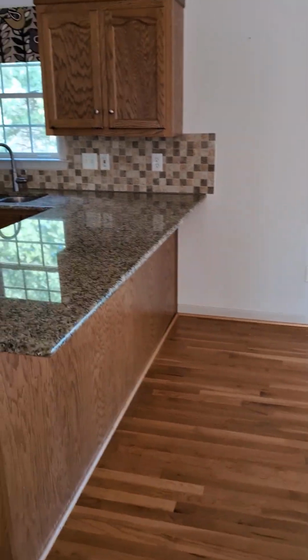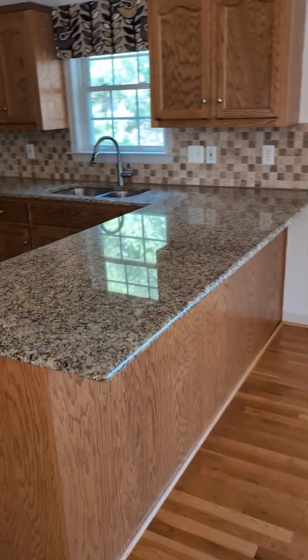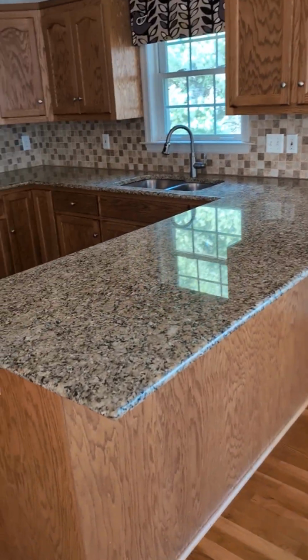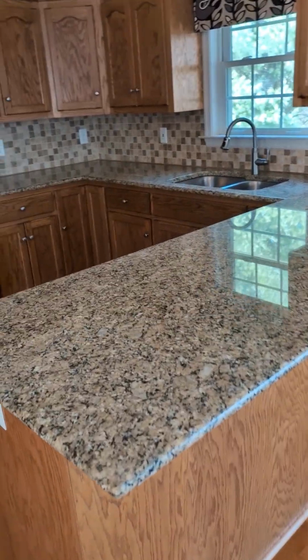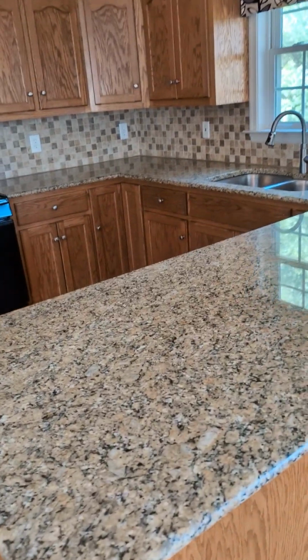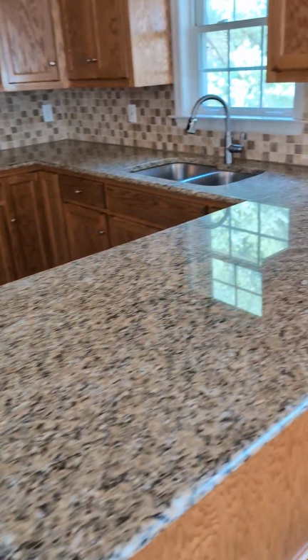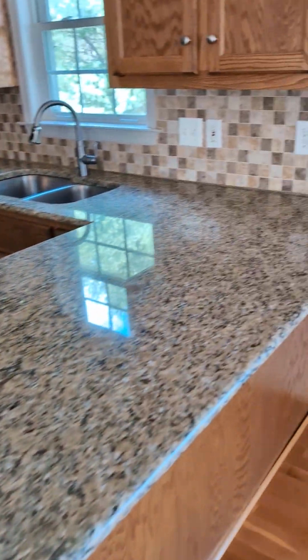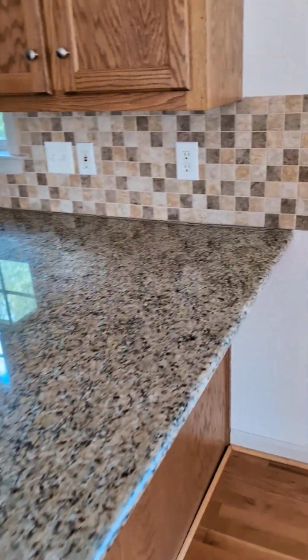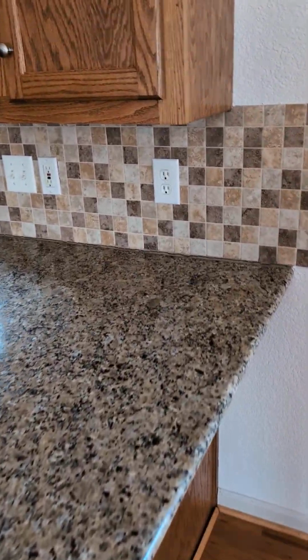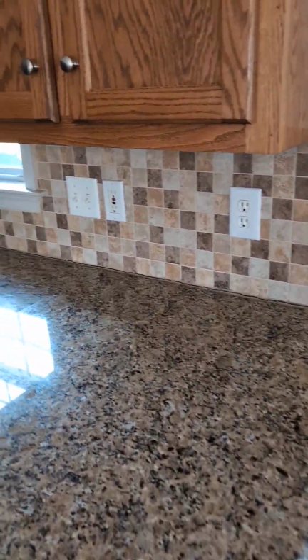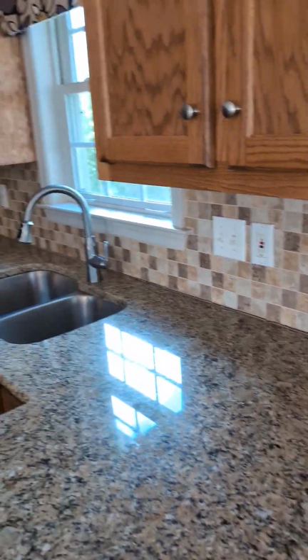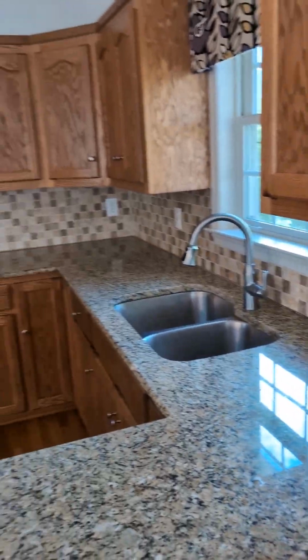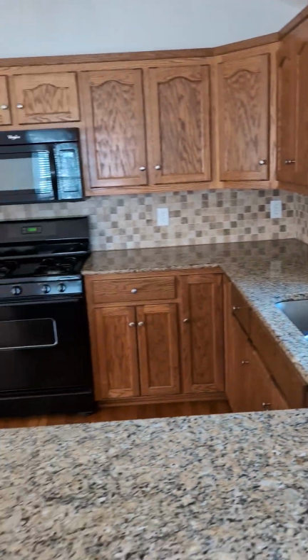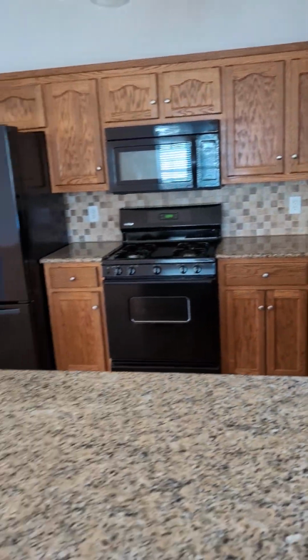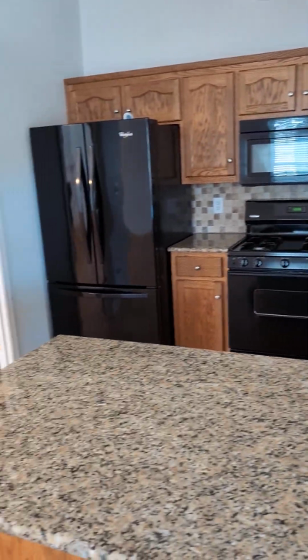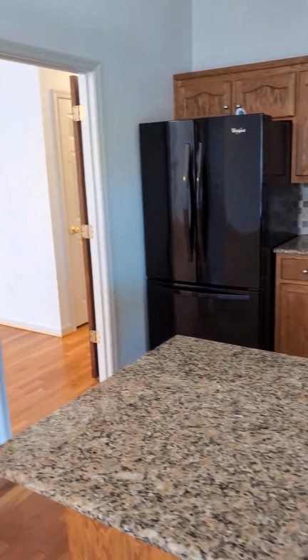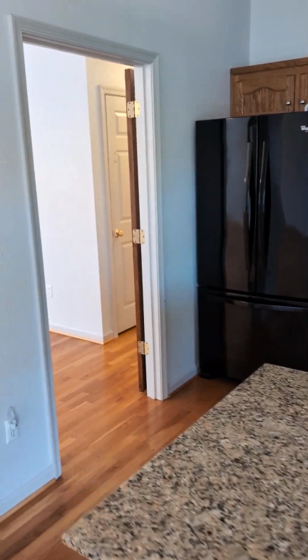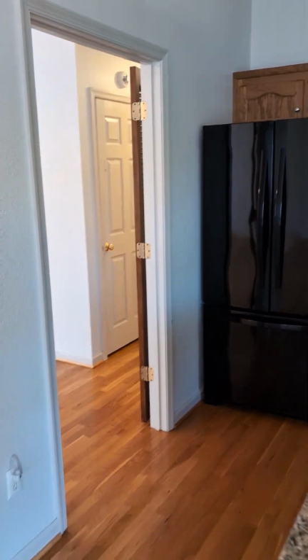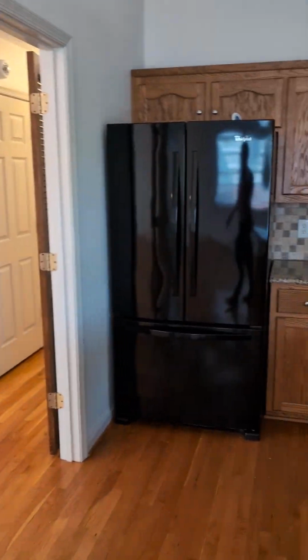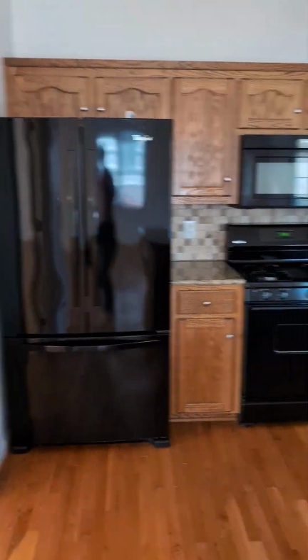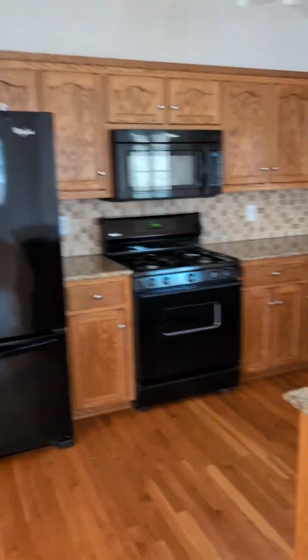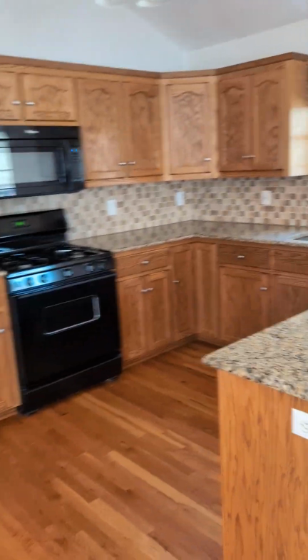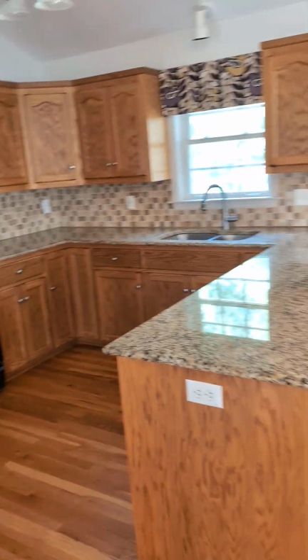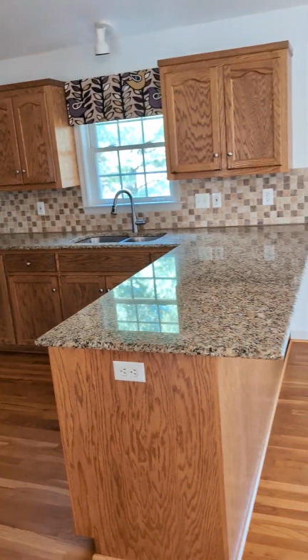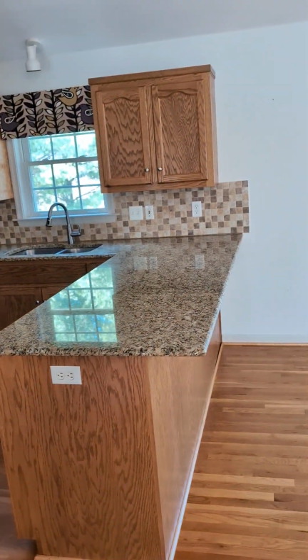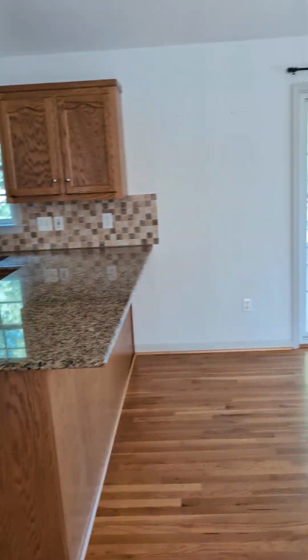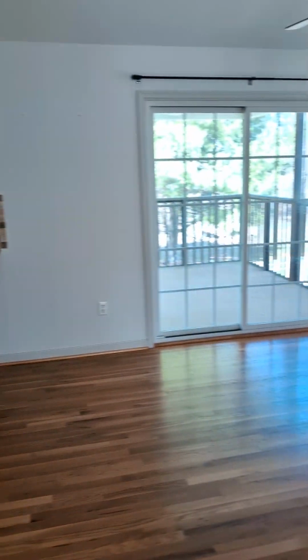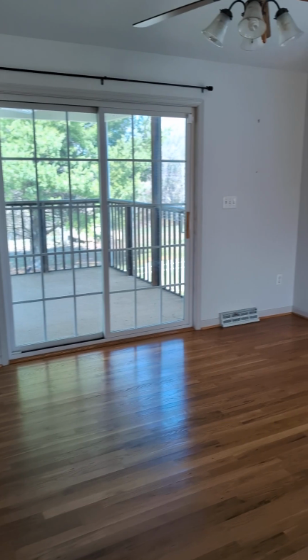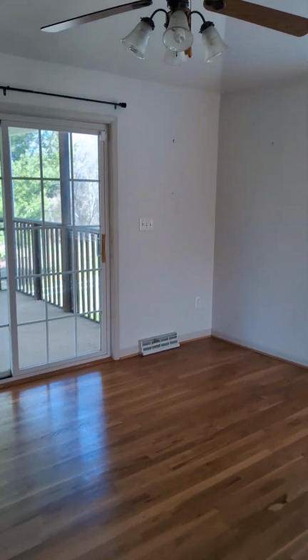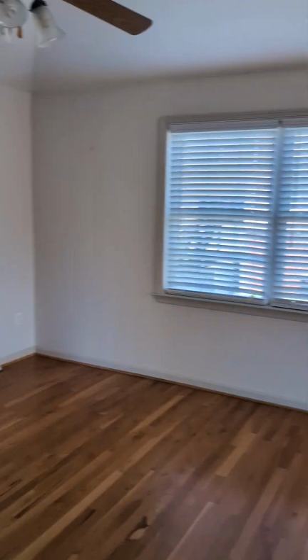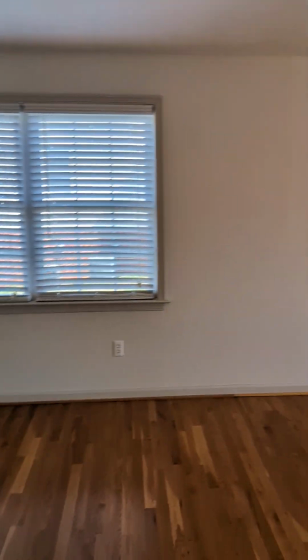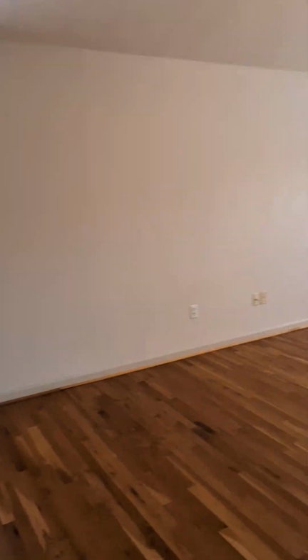The countertops aren't bad. If you put on a different backsplash, painted the cabinets, and put in new appliances, that's a pretty easy fix — I think it would look totally different.